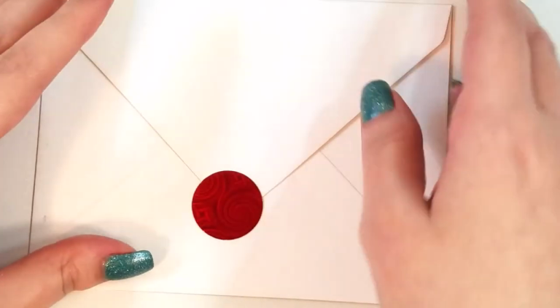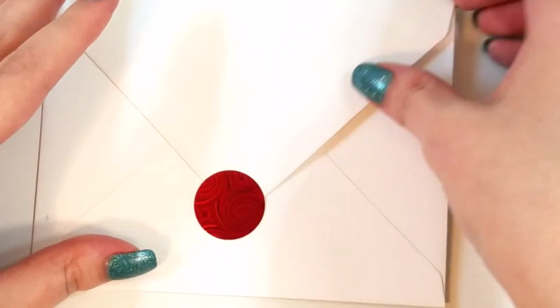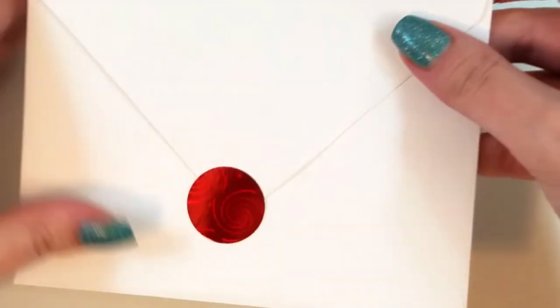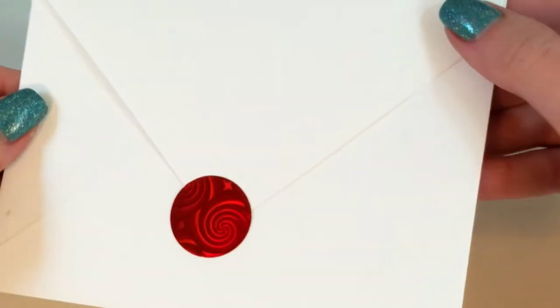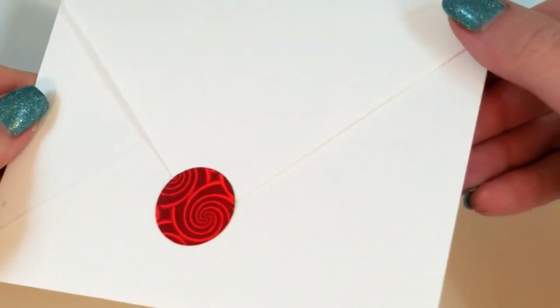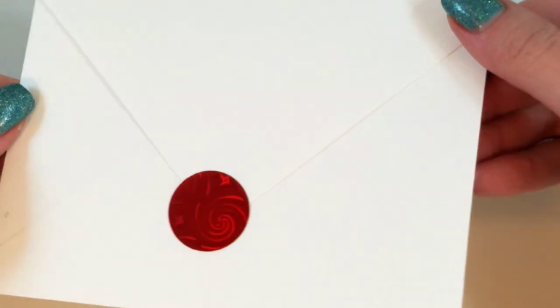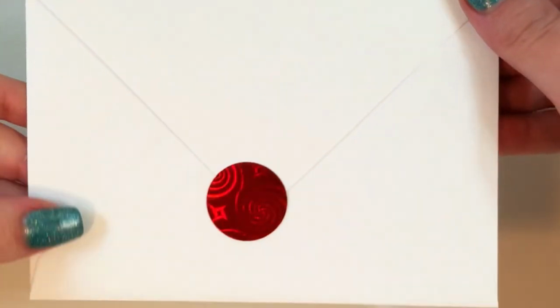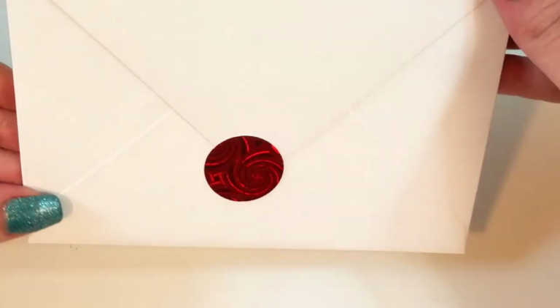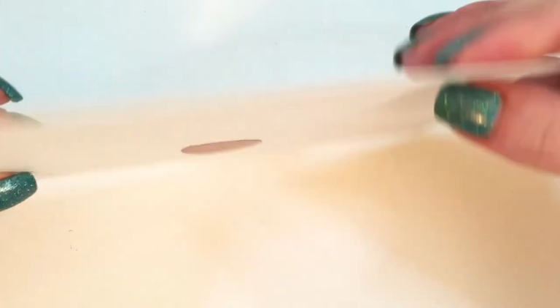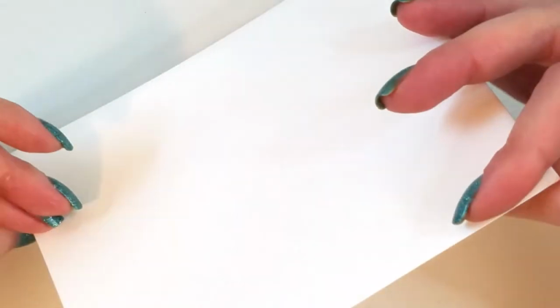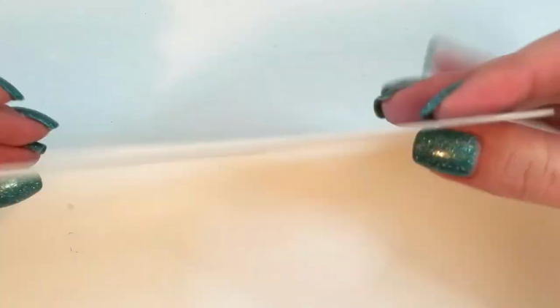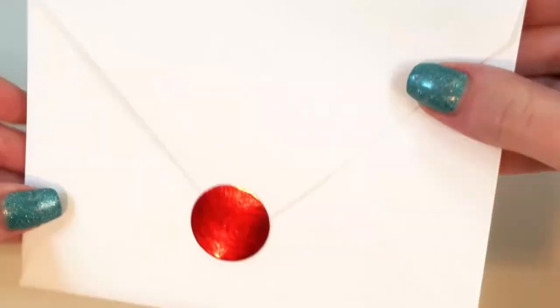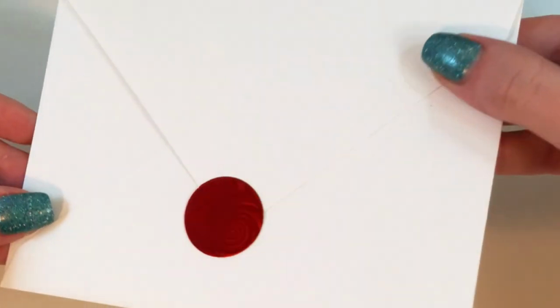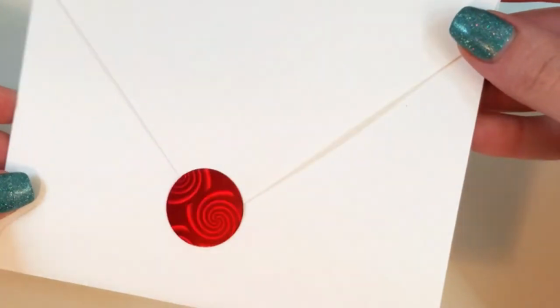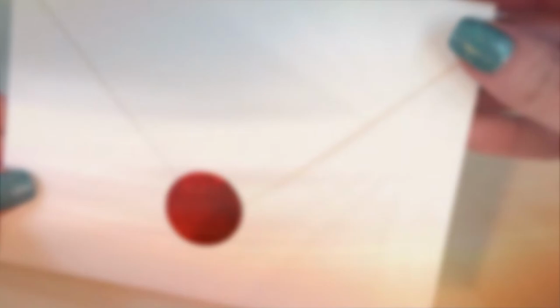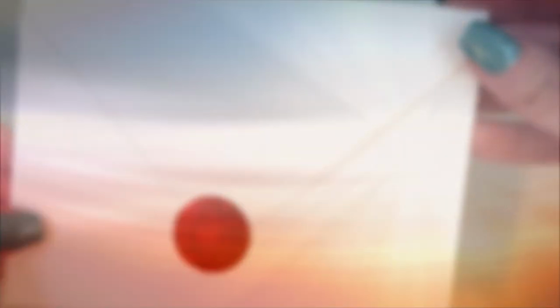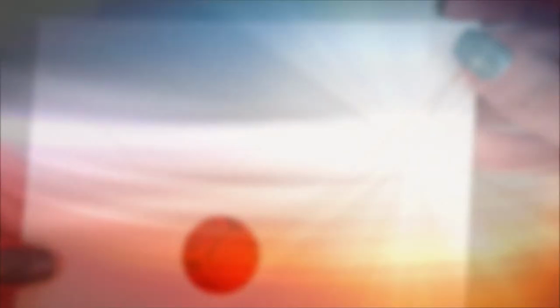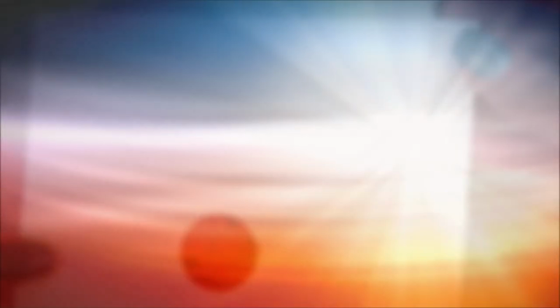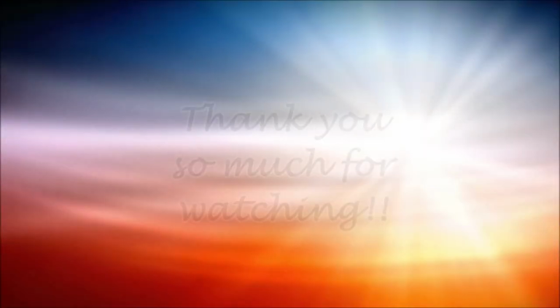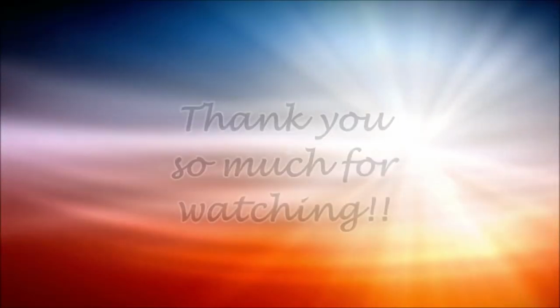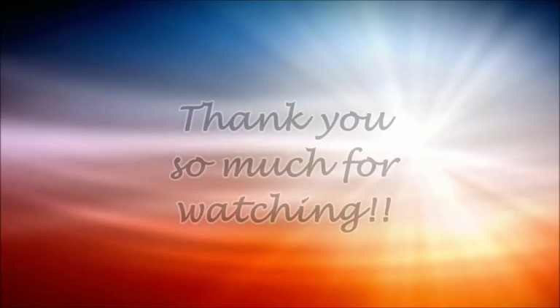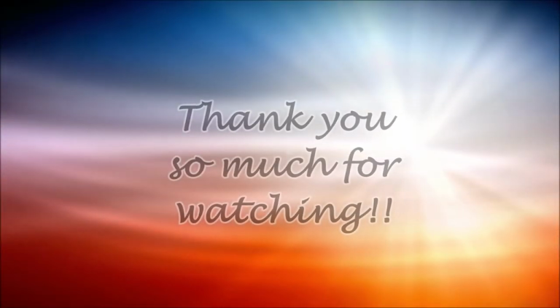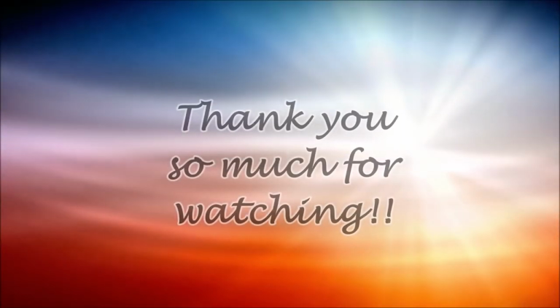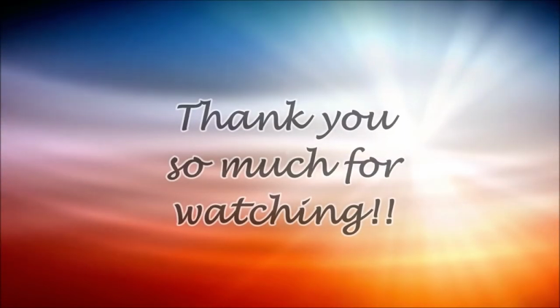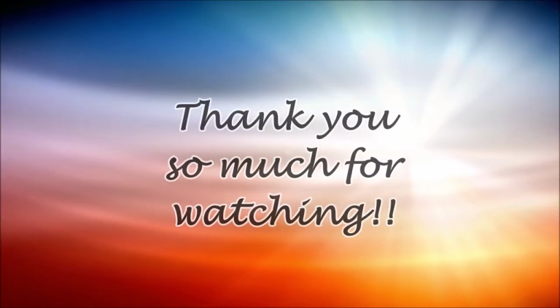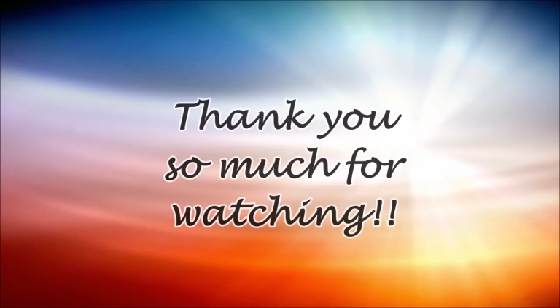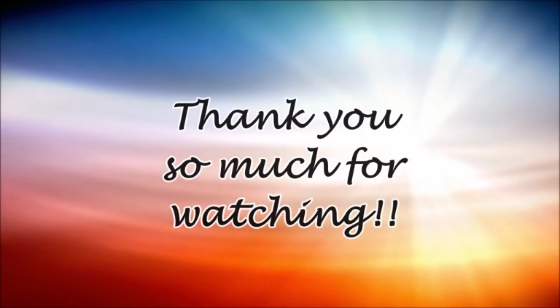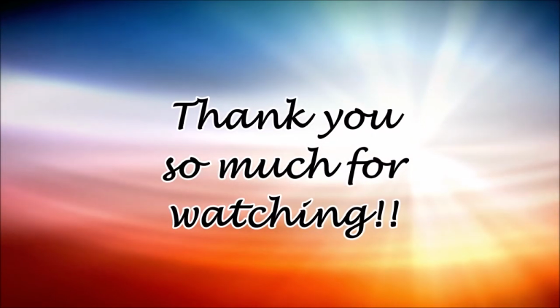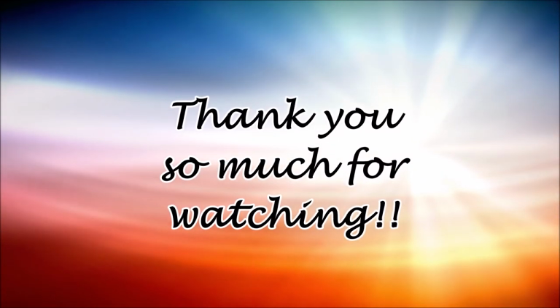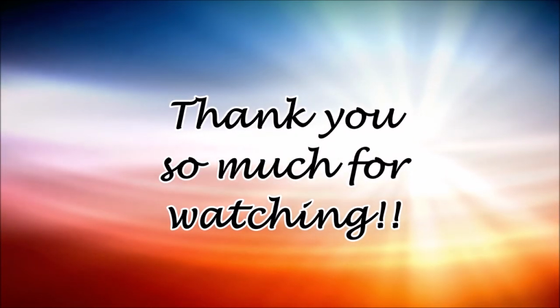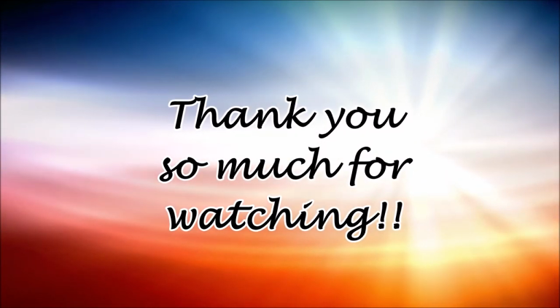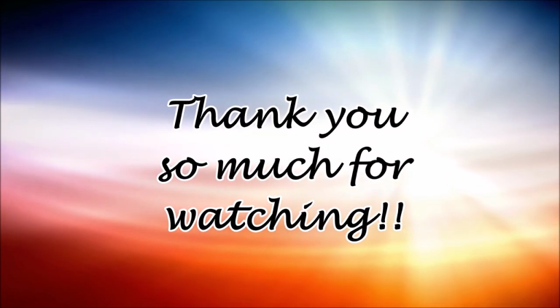These were just some basic ideas to get your creativity going. I hope you can build upon these ideas and make your envelopes have that definite wow factor. Until next time, thank you so much for watching and have a great day!